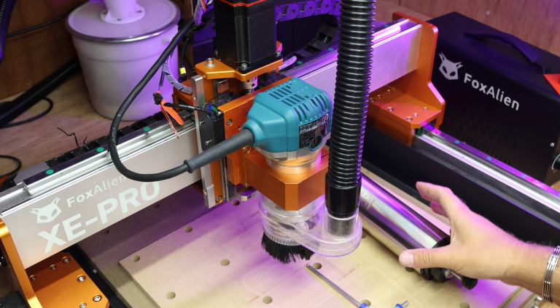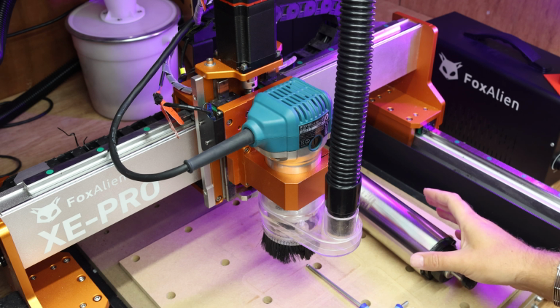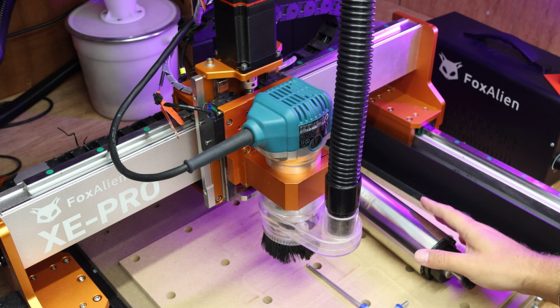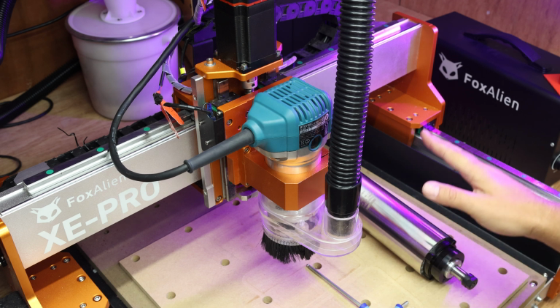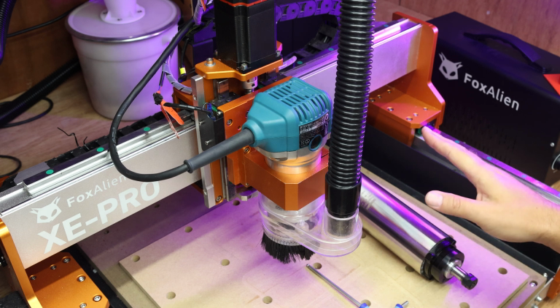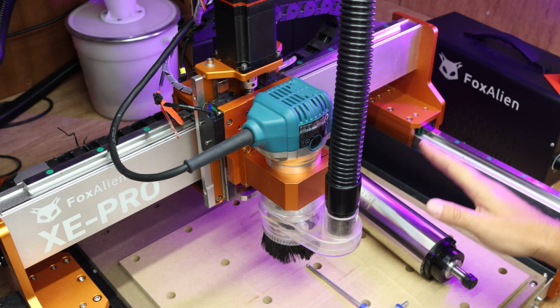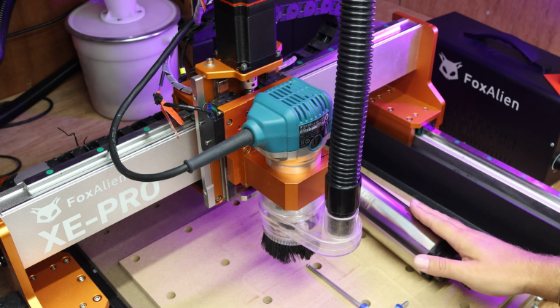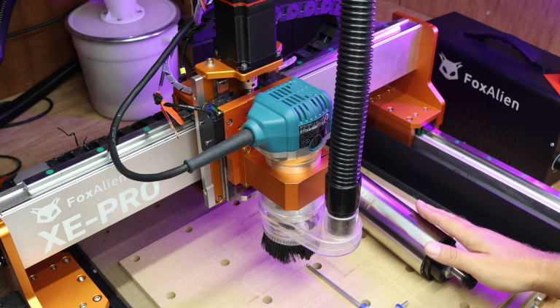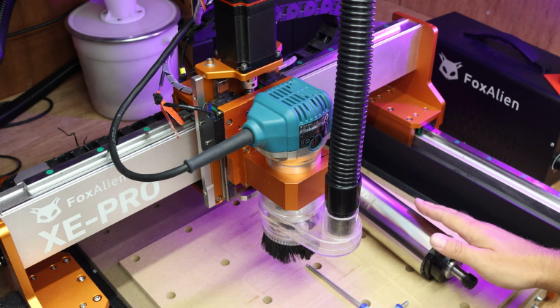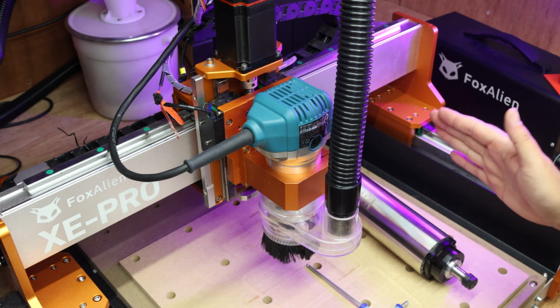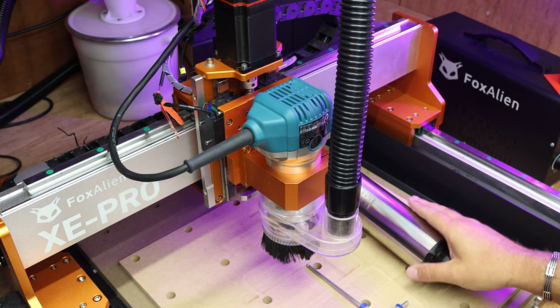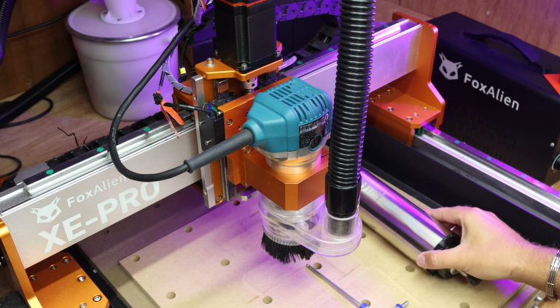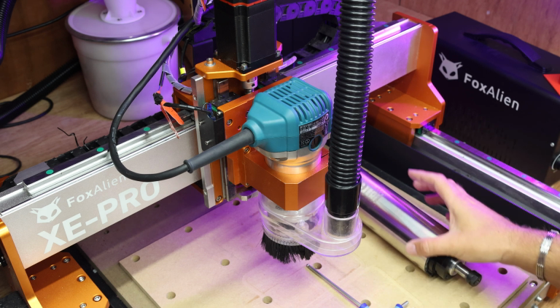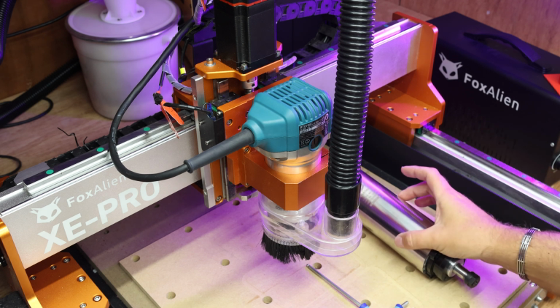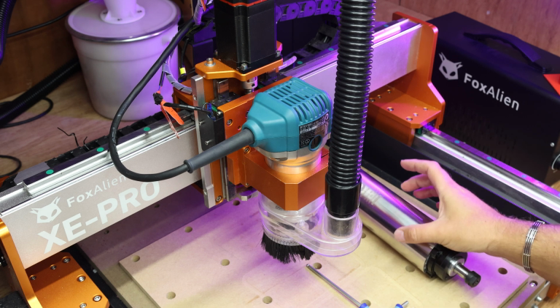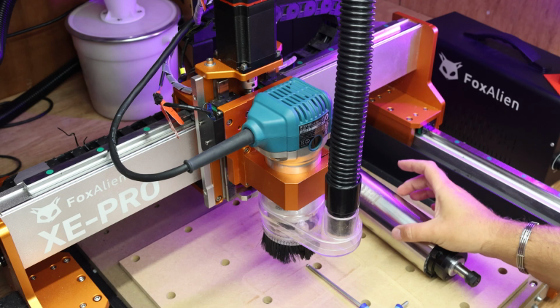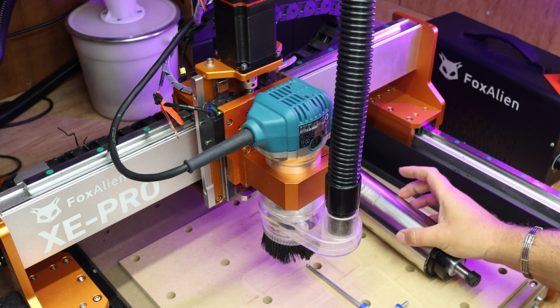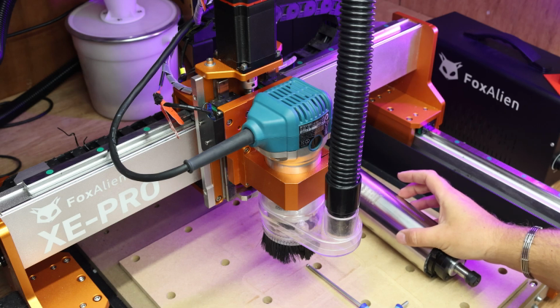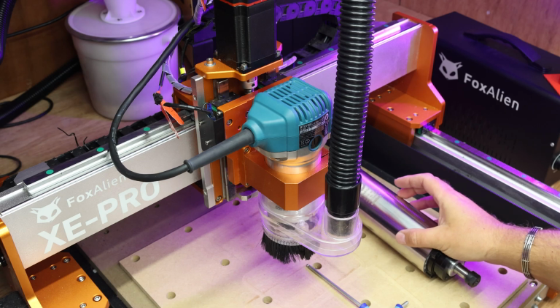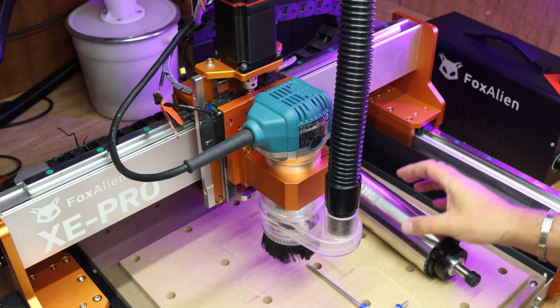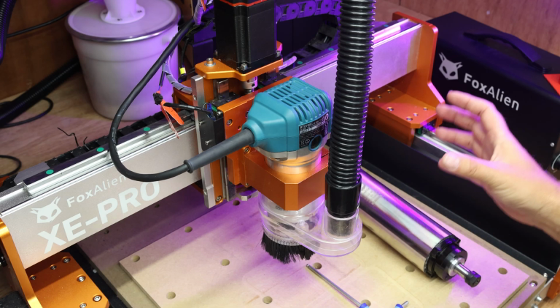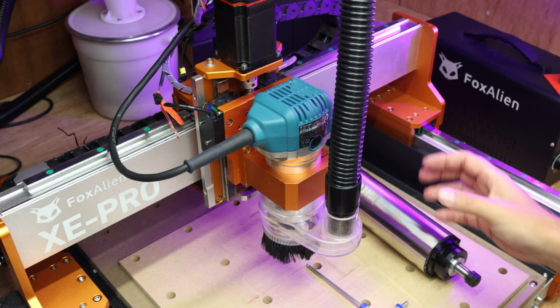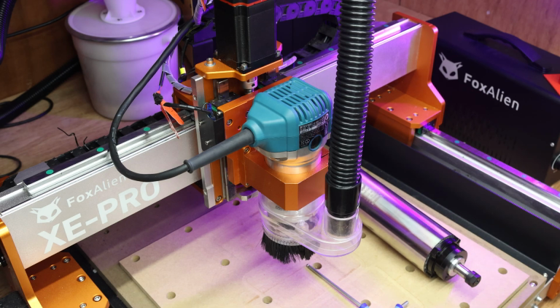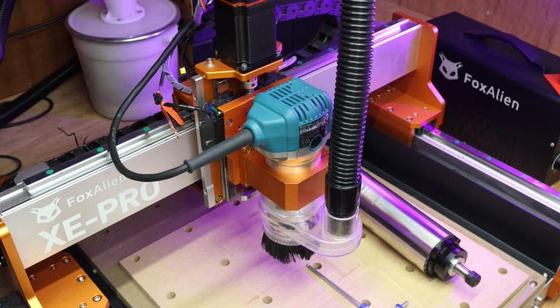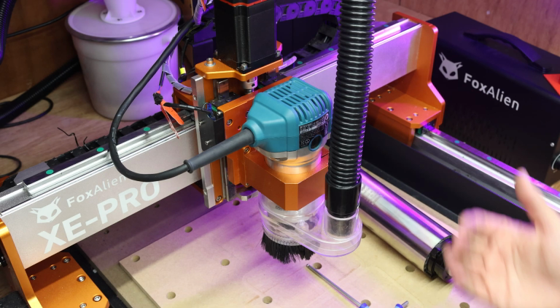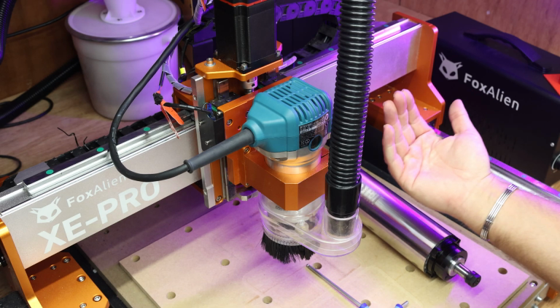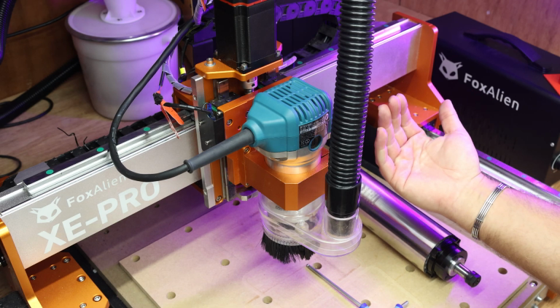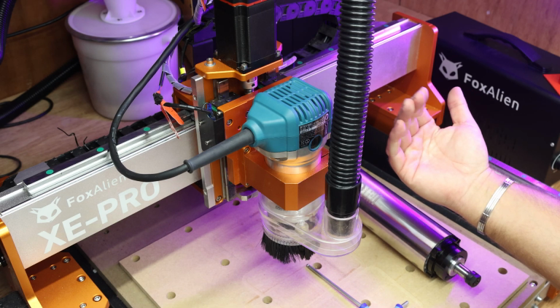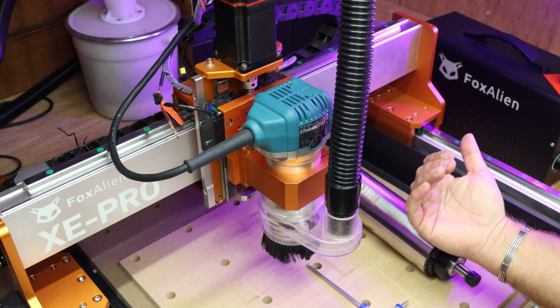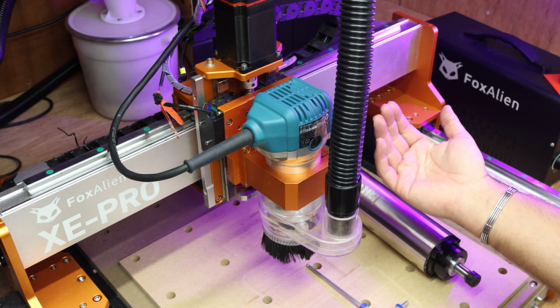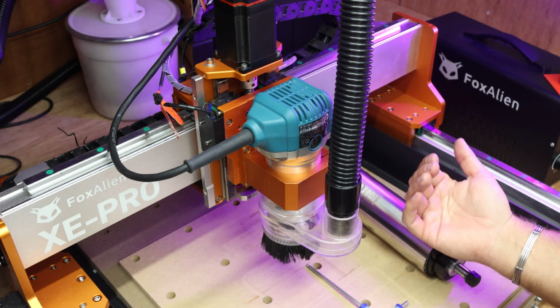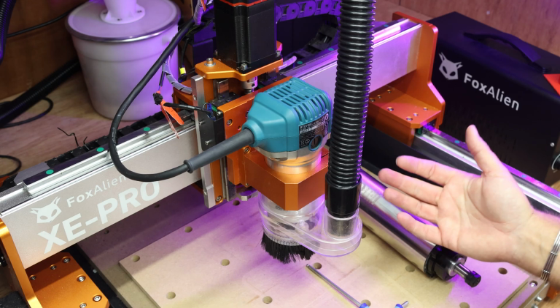Now Fox Alien do advertise this will work with most of their machines. It is worth highlighting this unit is just over two and a half kilograms, so it does have a bit of weight to it. And just be conscious of it pulling your Z axis forward.